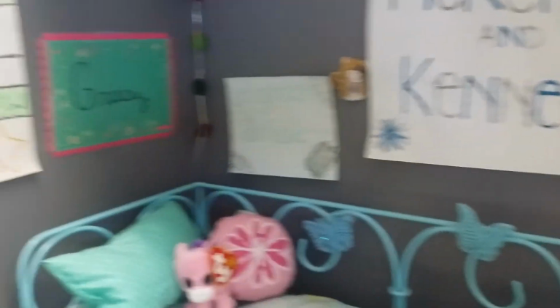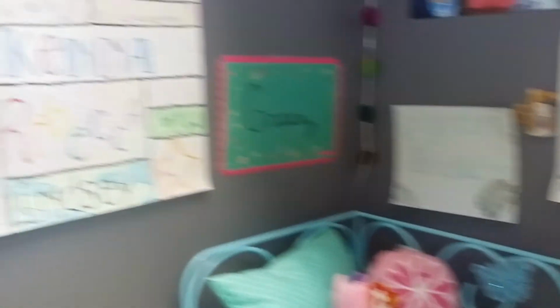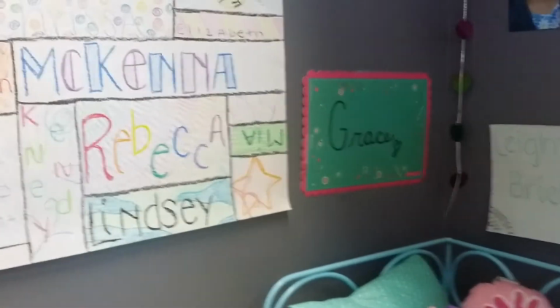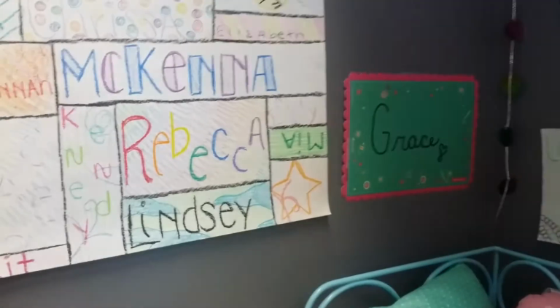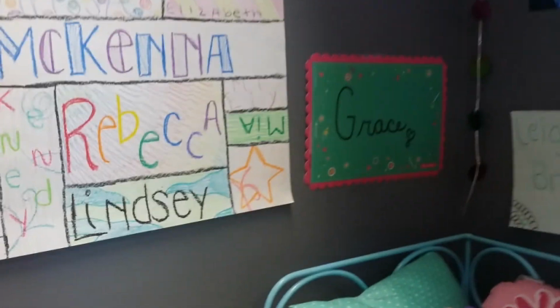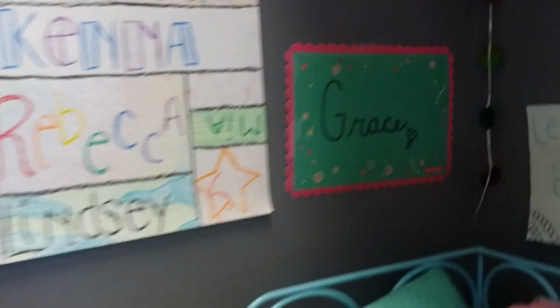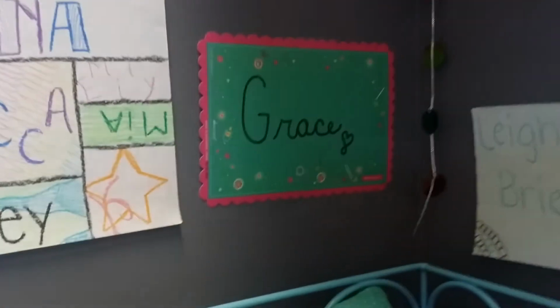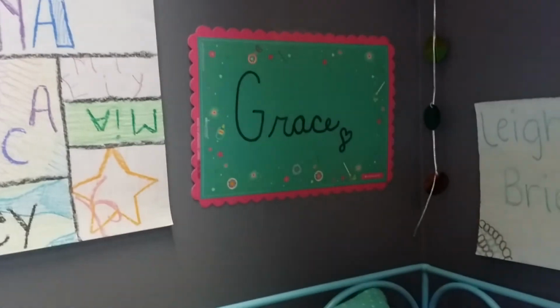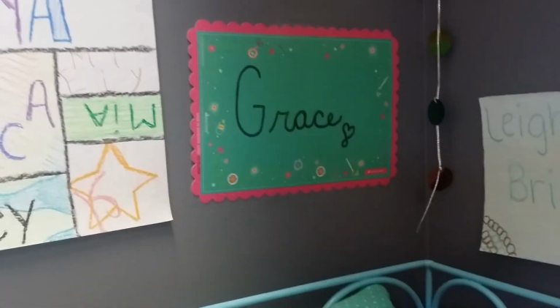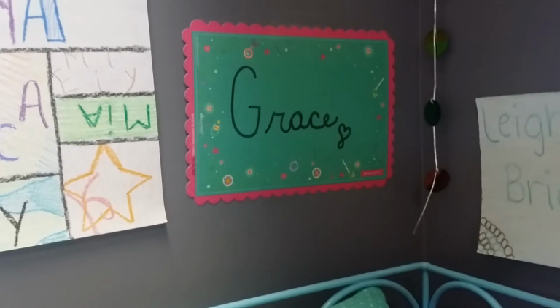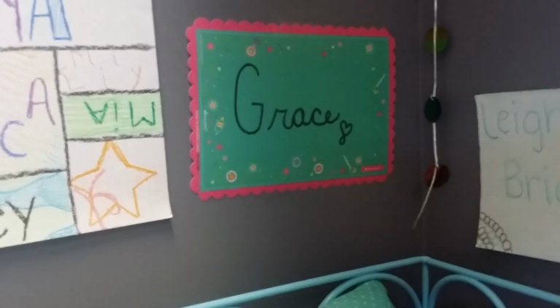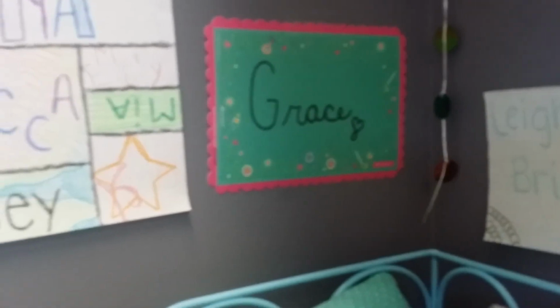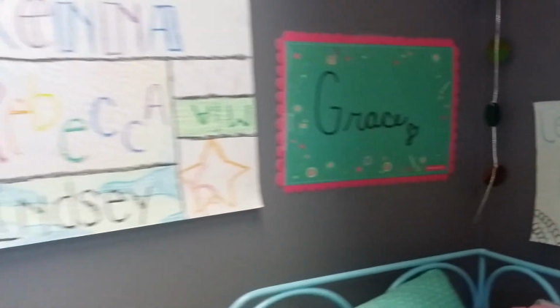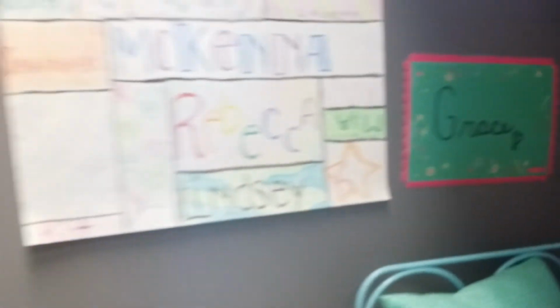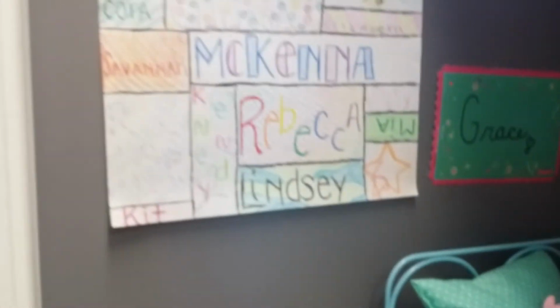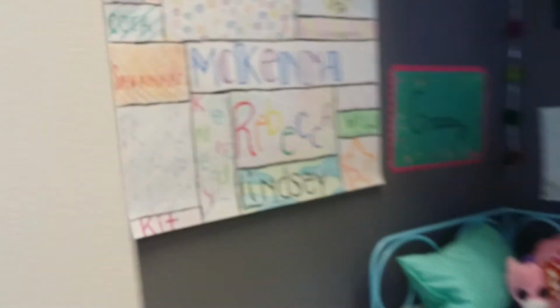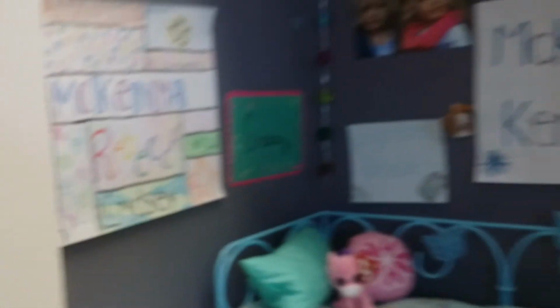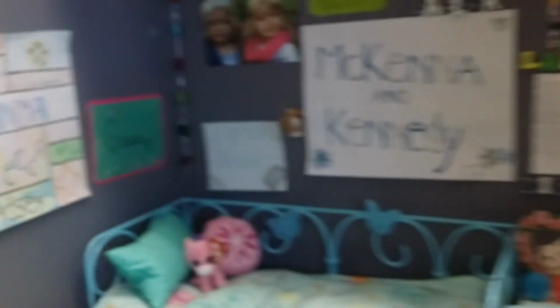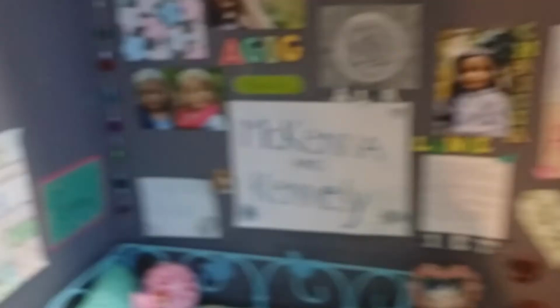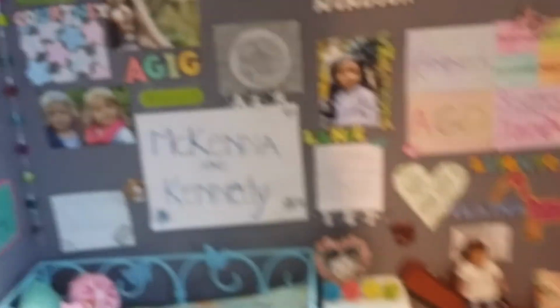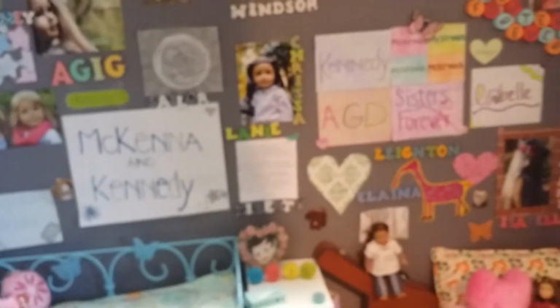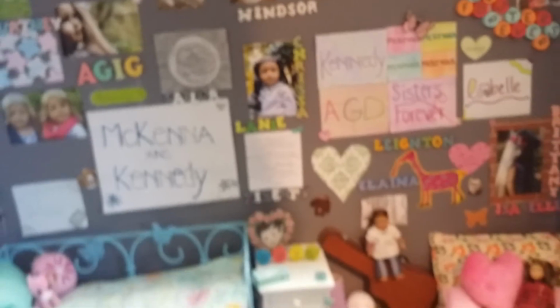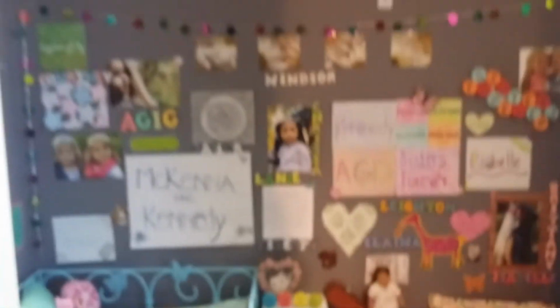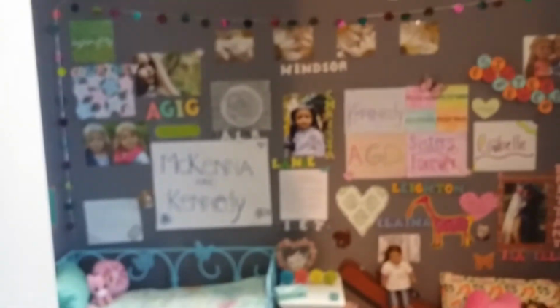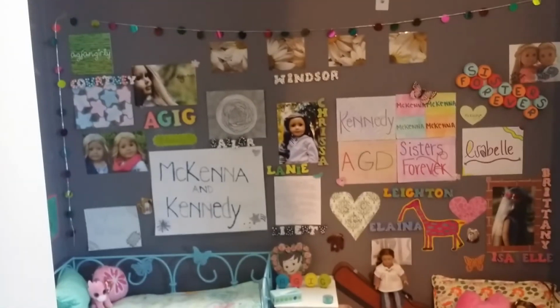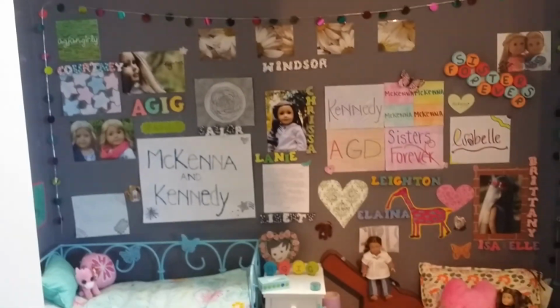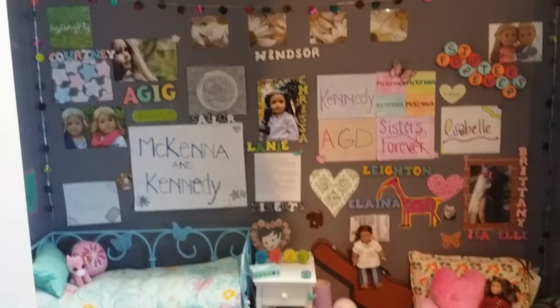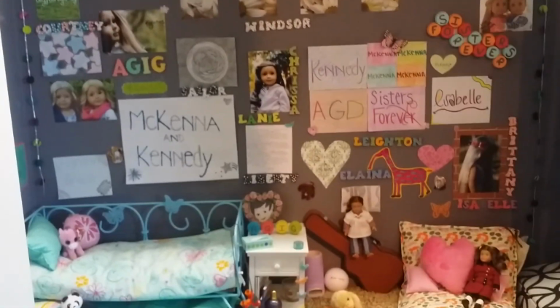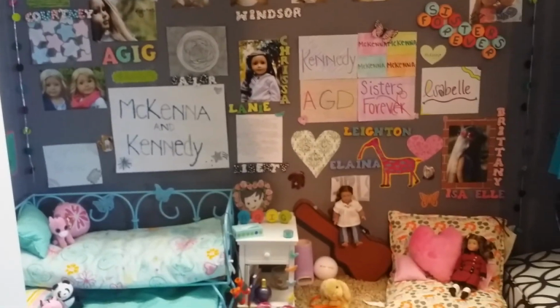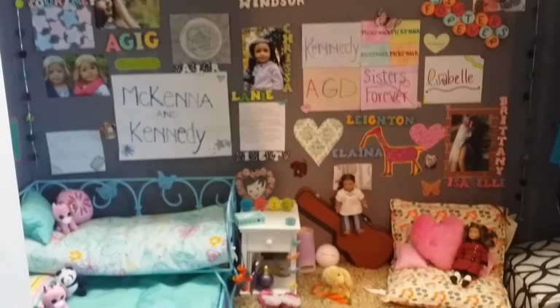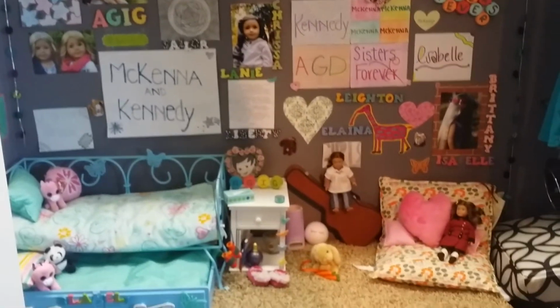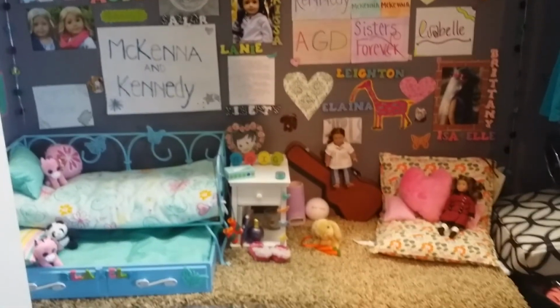And then over here we have a little Grace sign from Eleven Doll Stars. And that is the first room. If you have any questions, leave them in the comments below. Like and subscribe, and I will talk to you guys later. Bye.